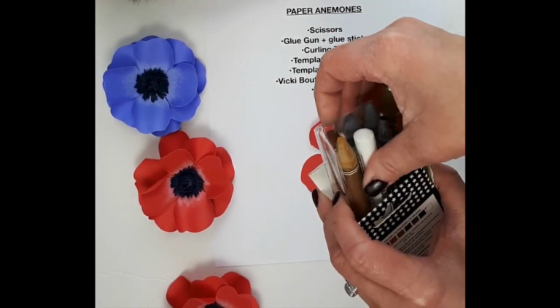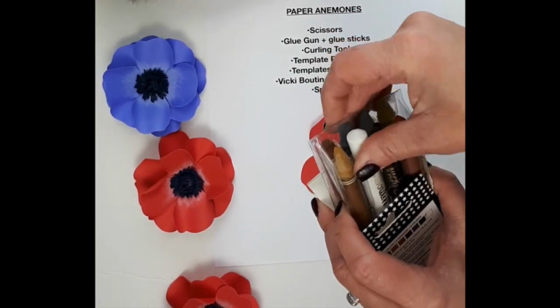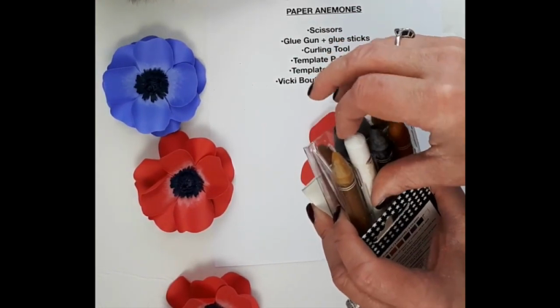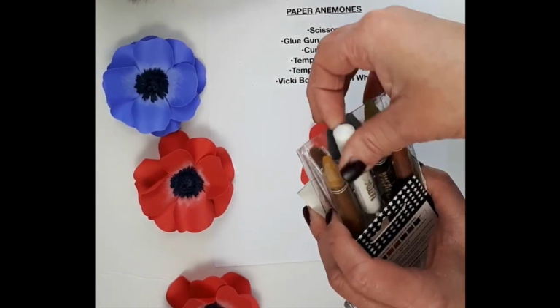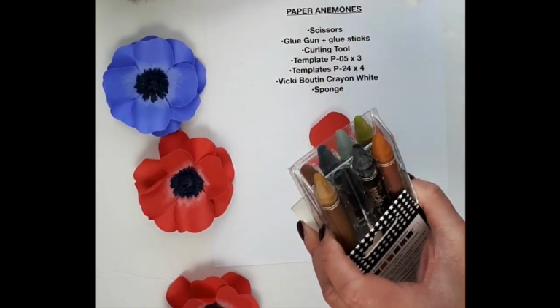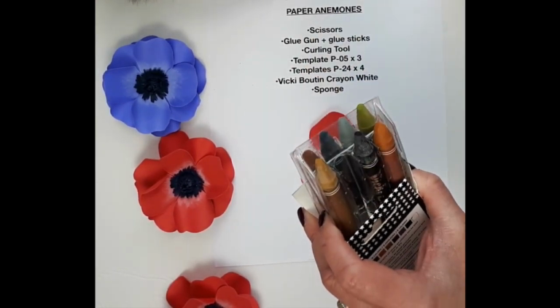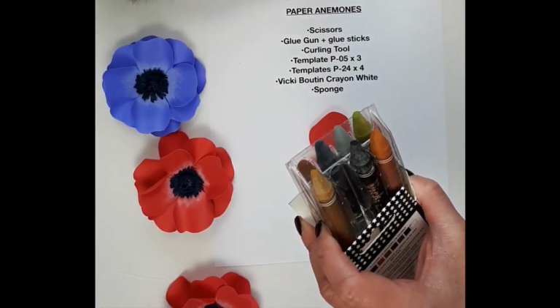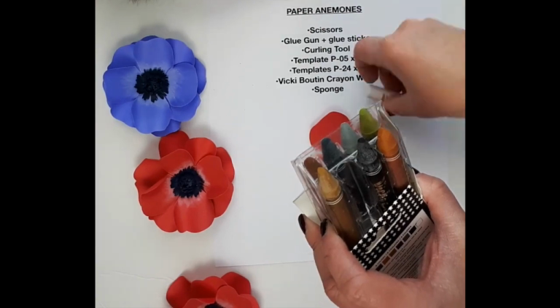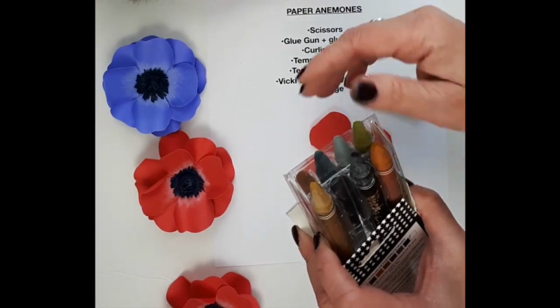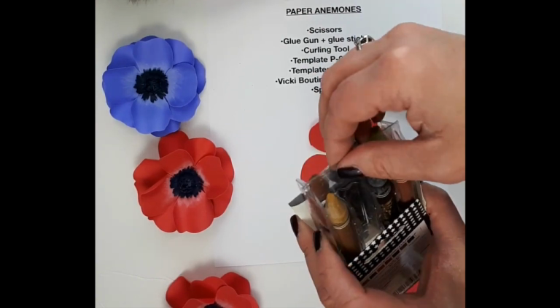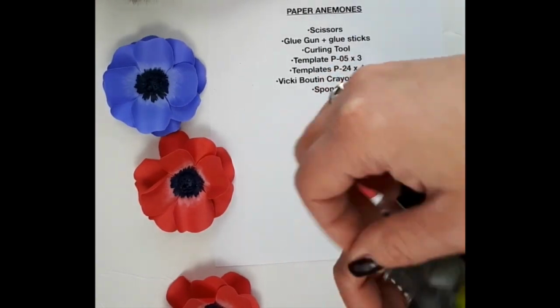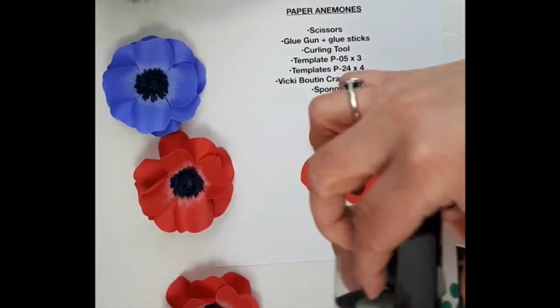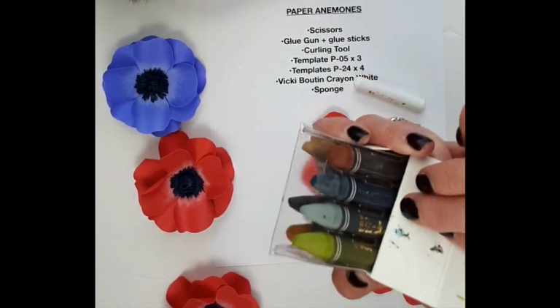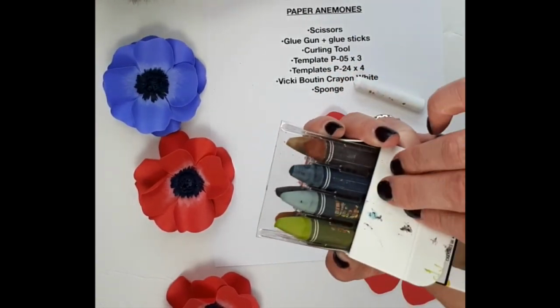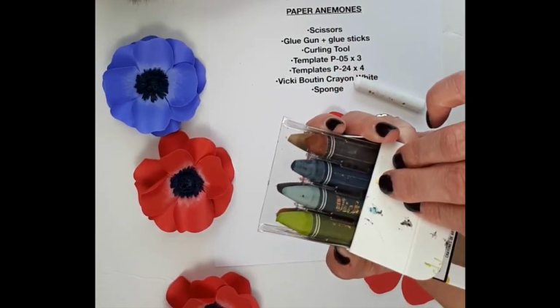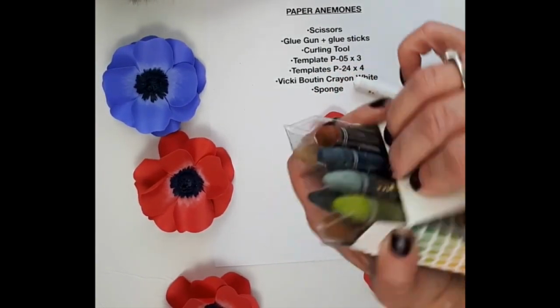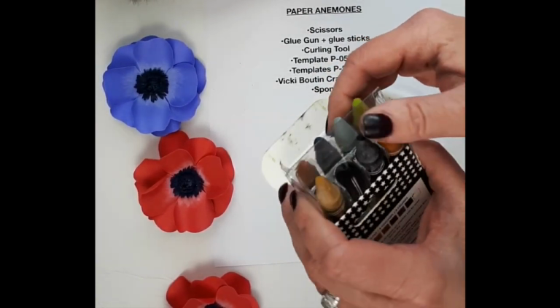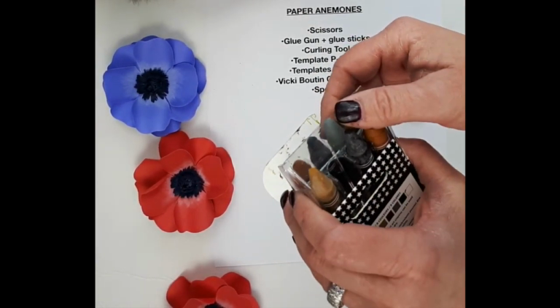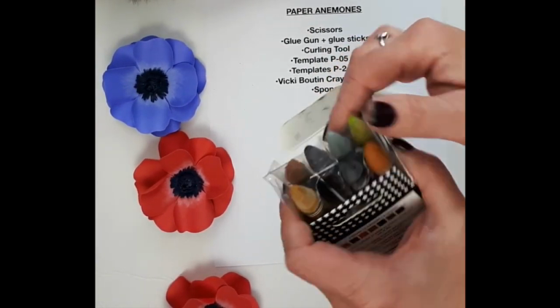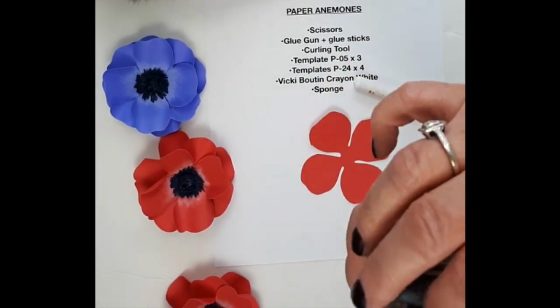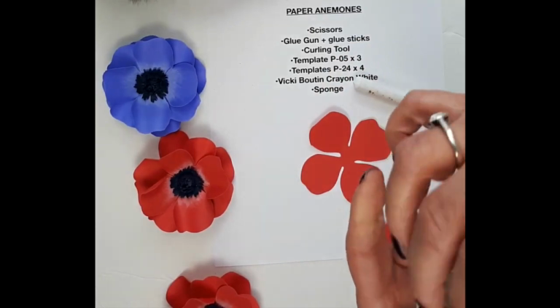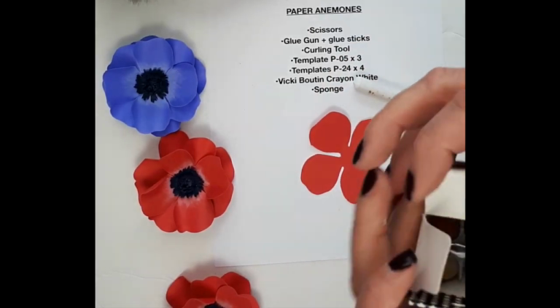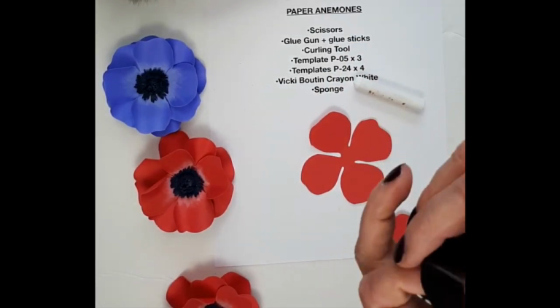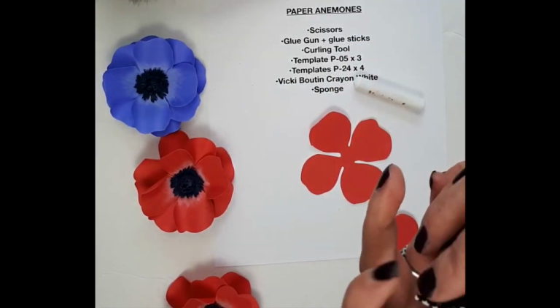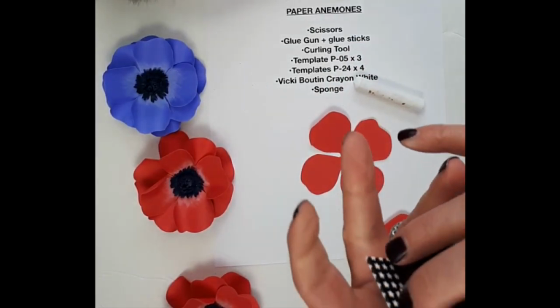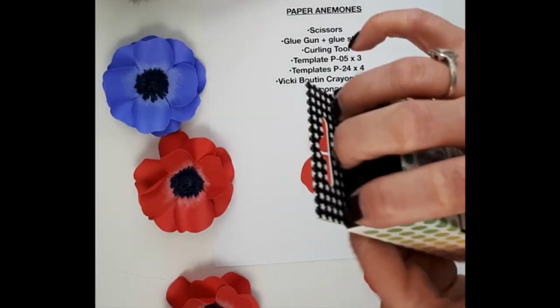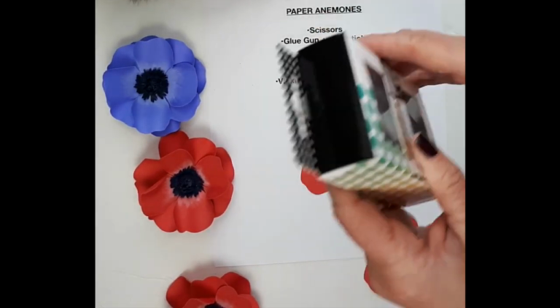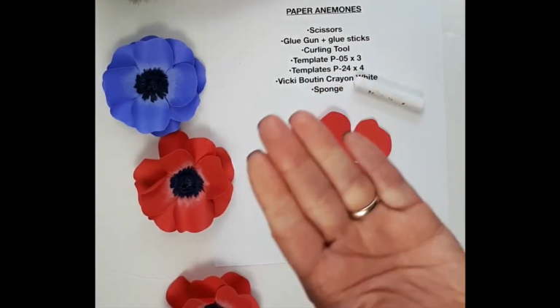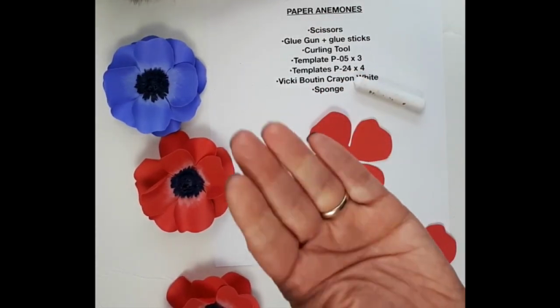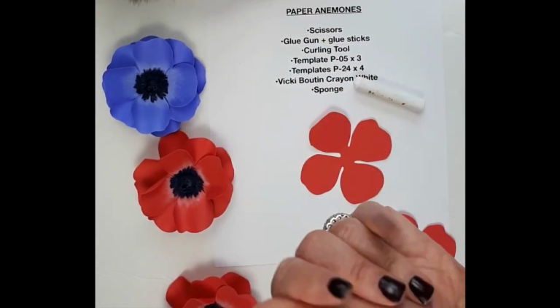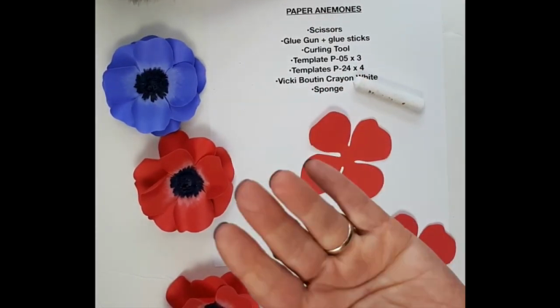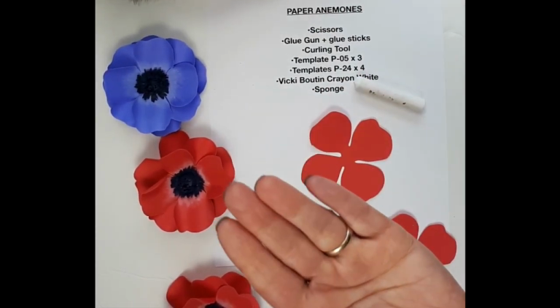So I'll just take that one out here. Look how great the colors are. It's so much fun to work with when you have to do some leaves or distressing on paper flowers. I just love that.